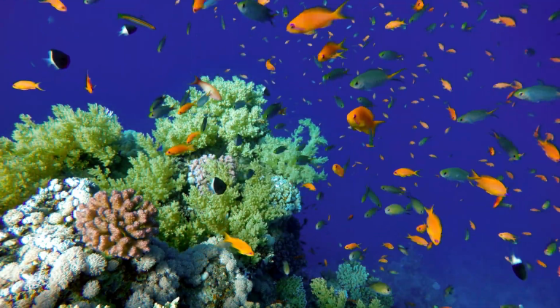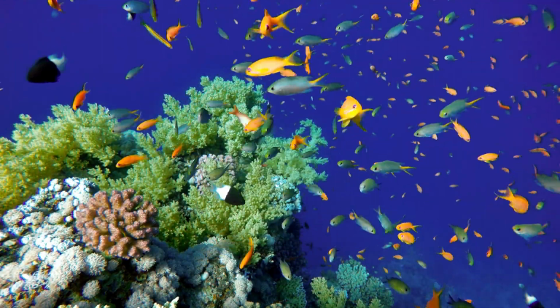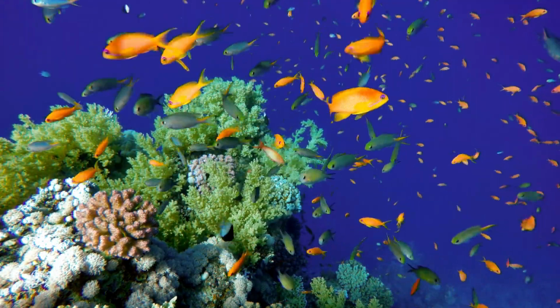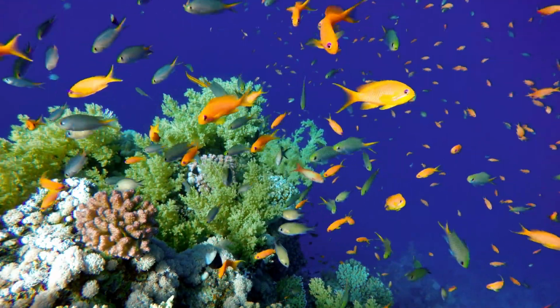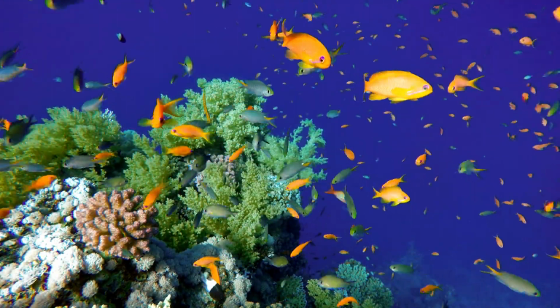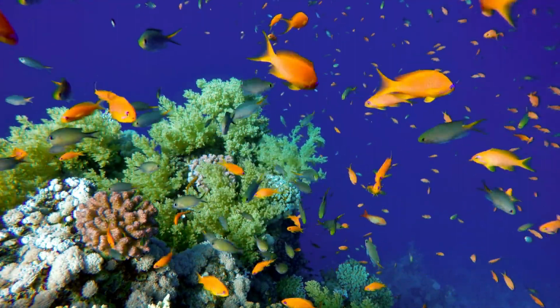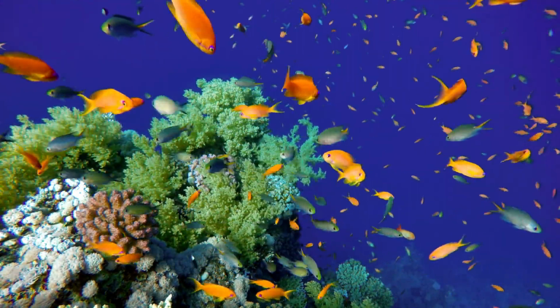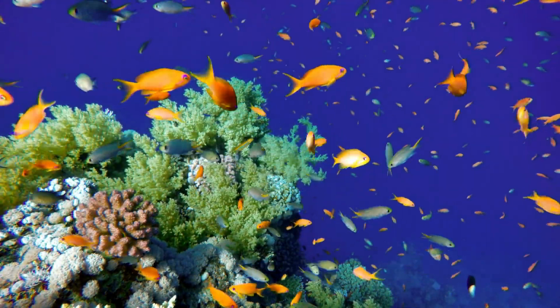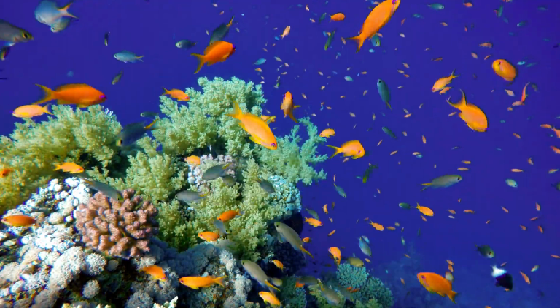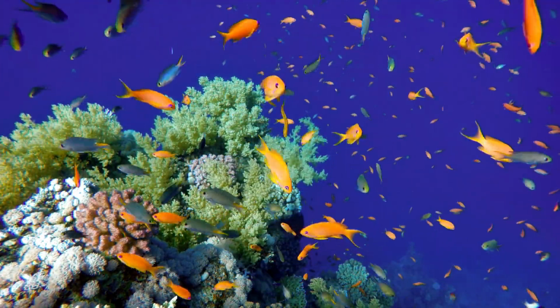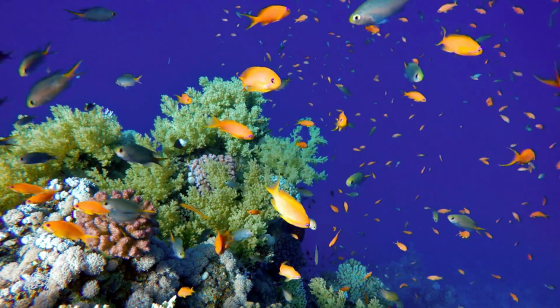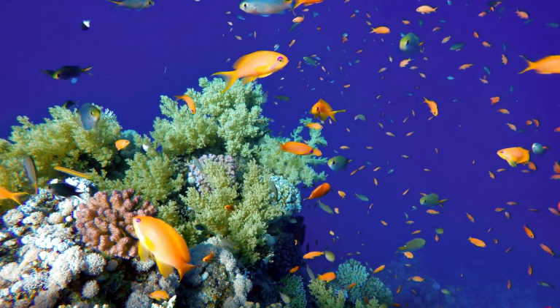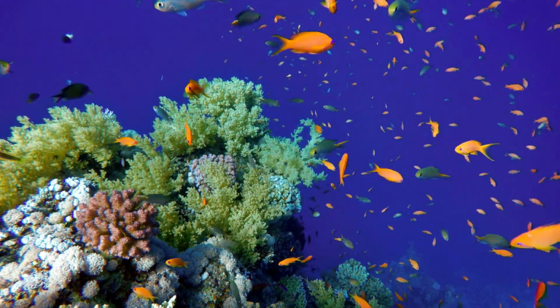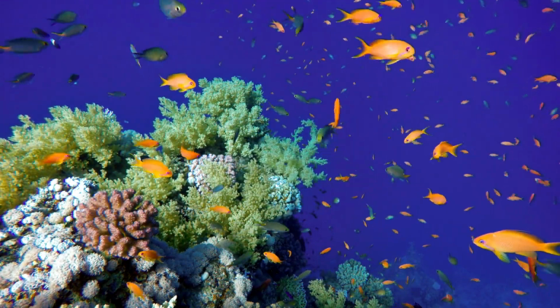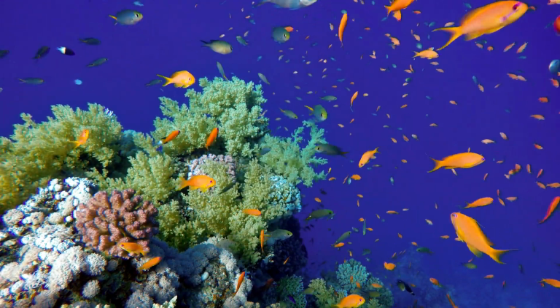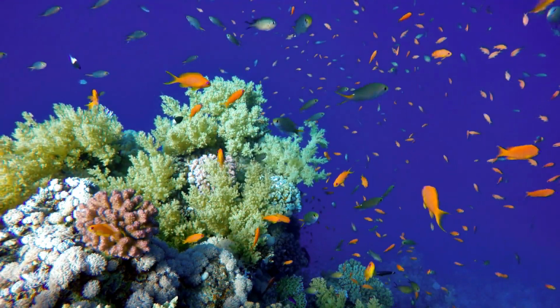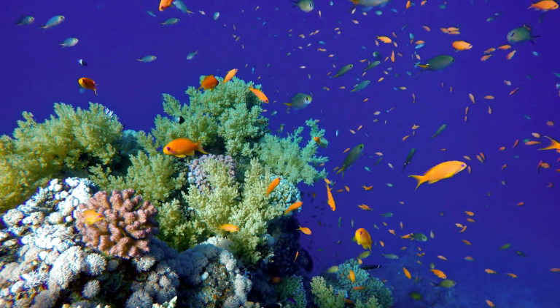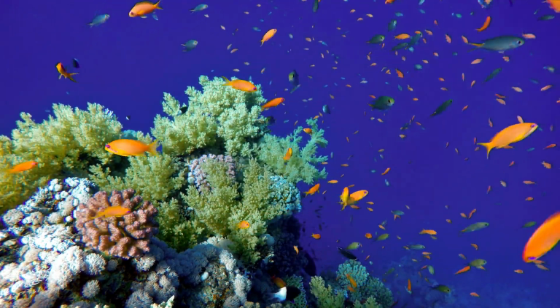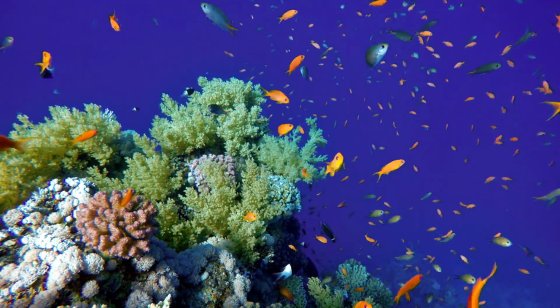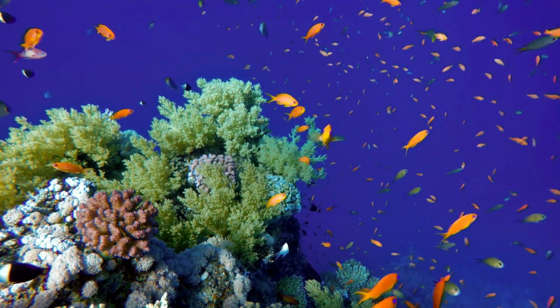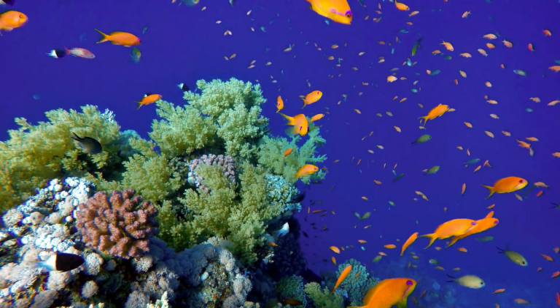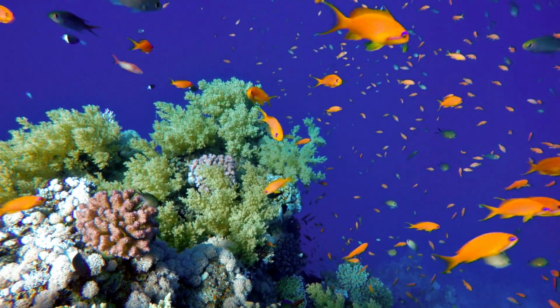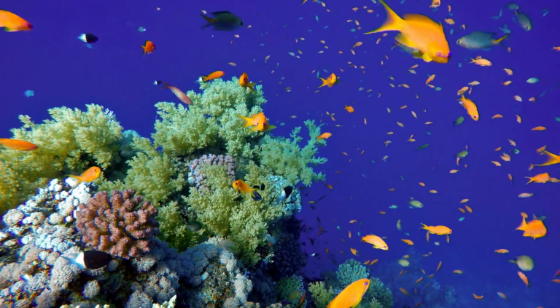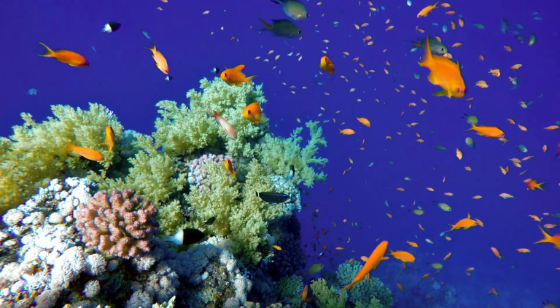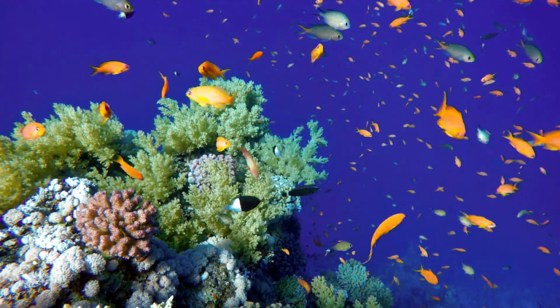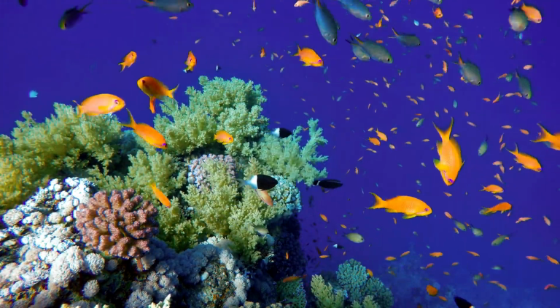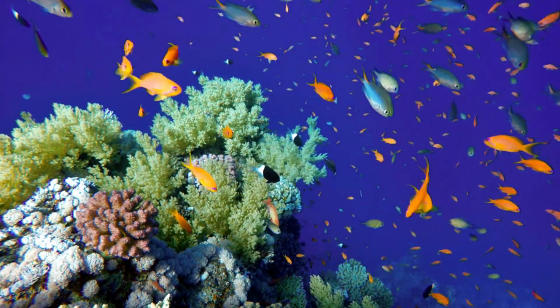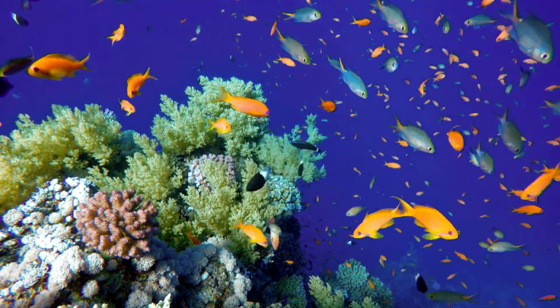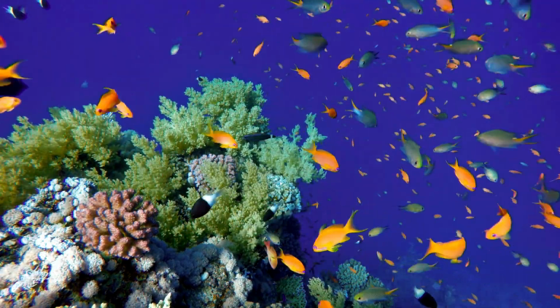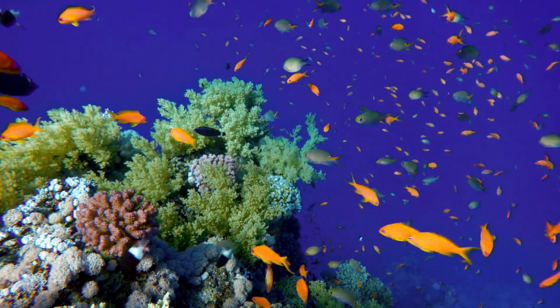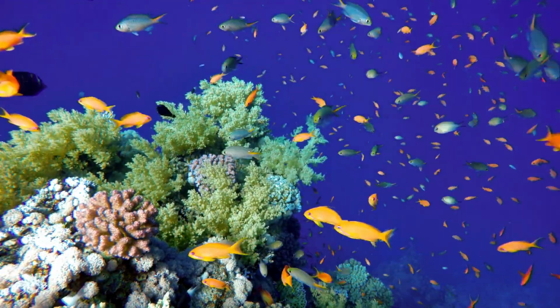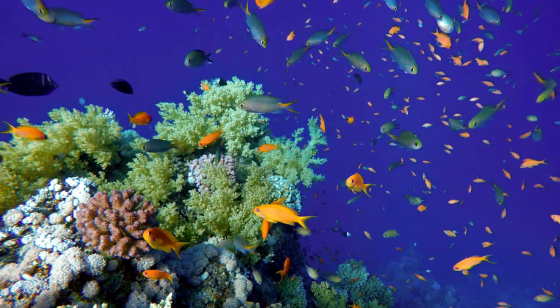Thankfully, there are dedicated individuals, organizations, and governments working tirelessly to conserve and restore coral reefs. Initiatives like marine protected areas, coral nurseries, and sustainable fishing practices are making a positive impact.